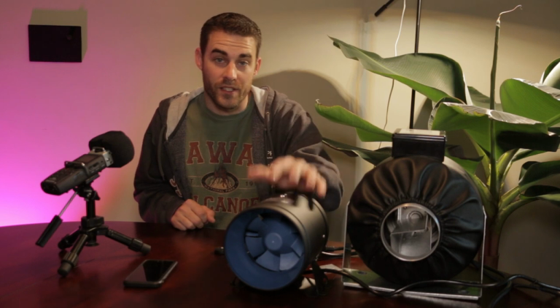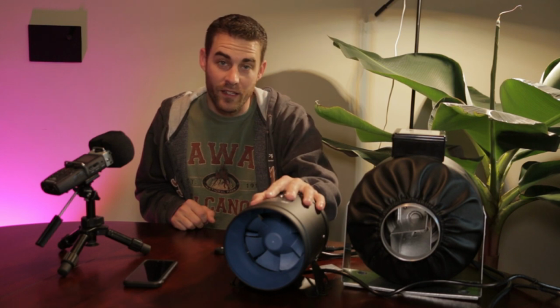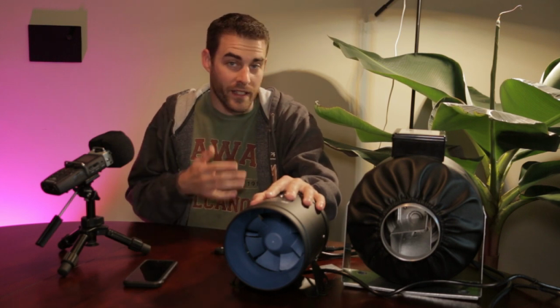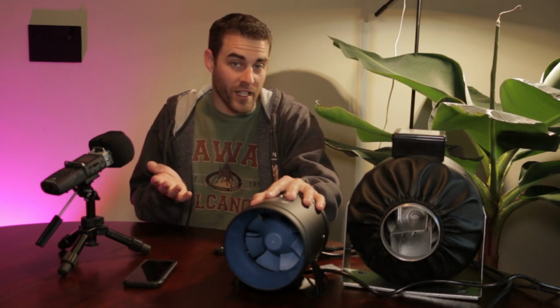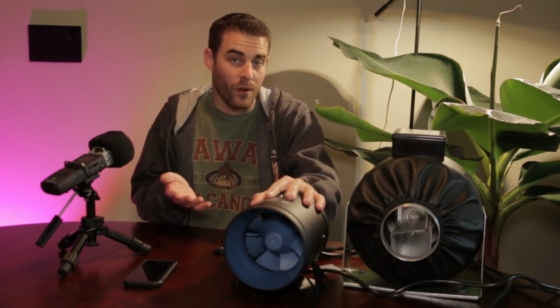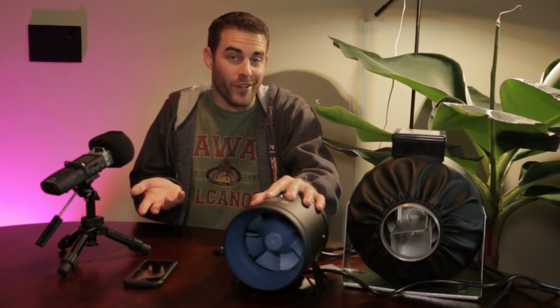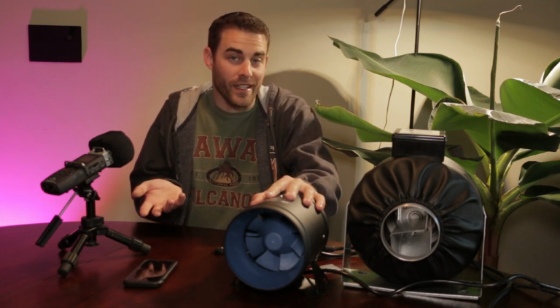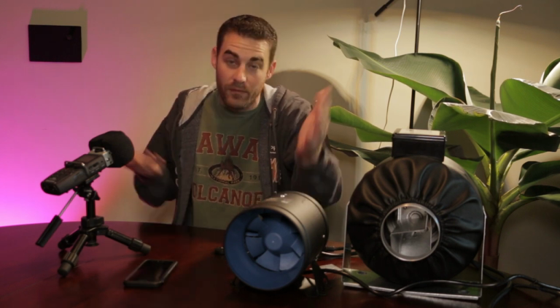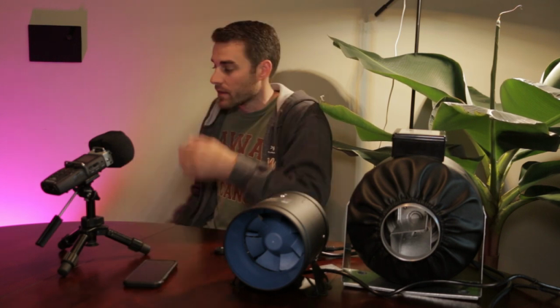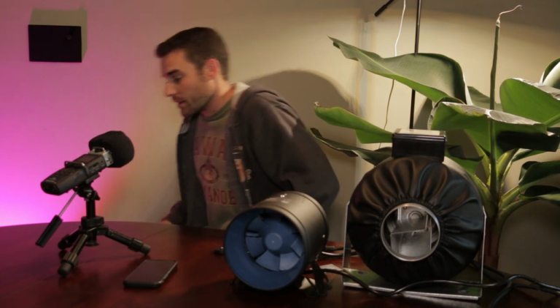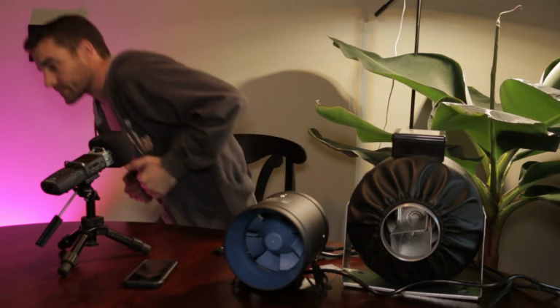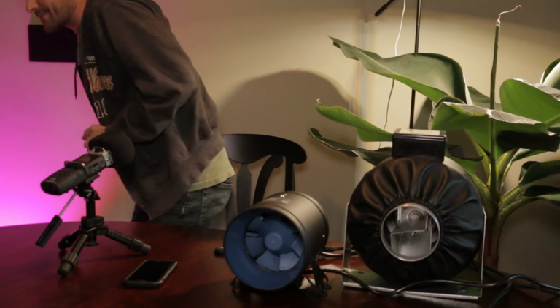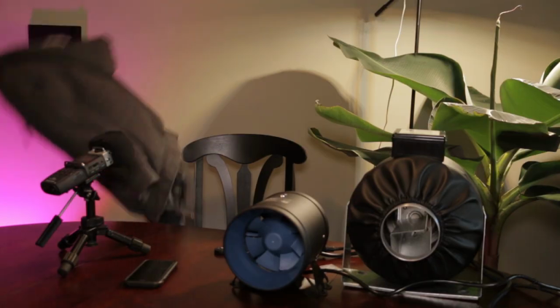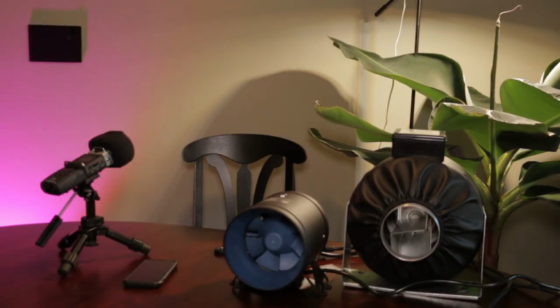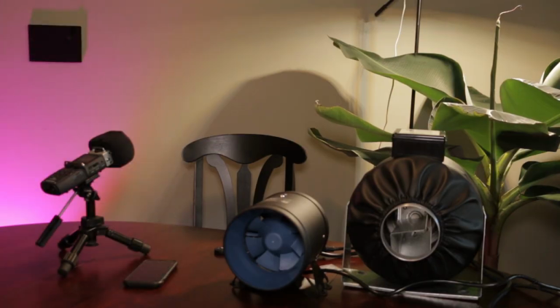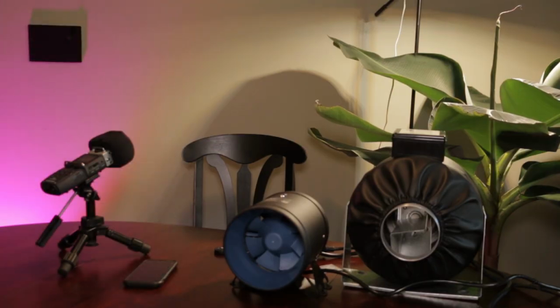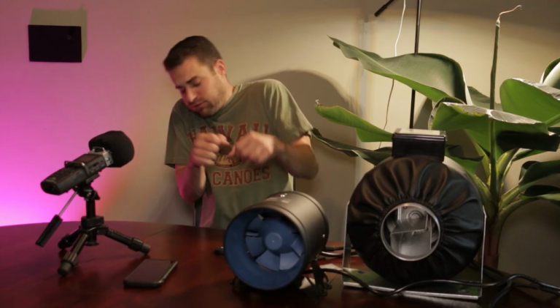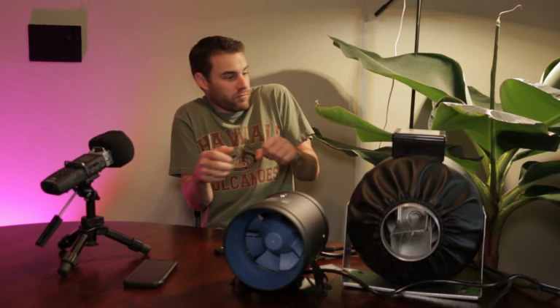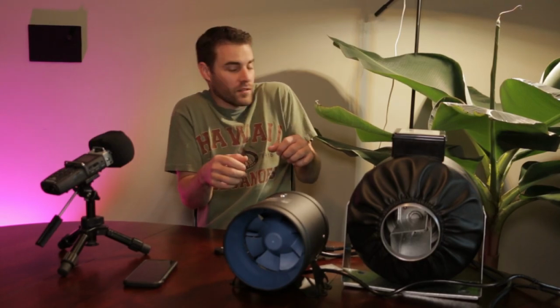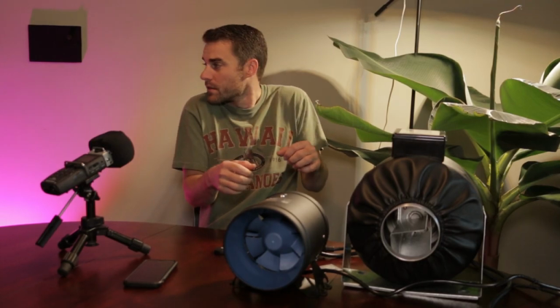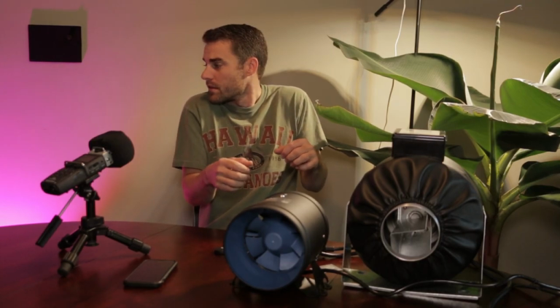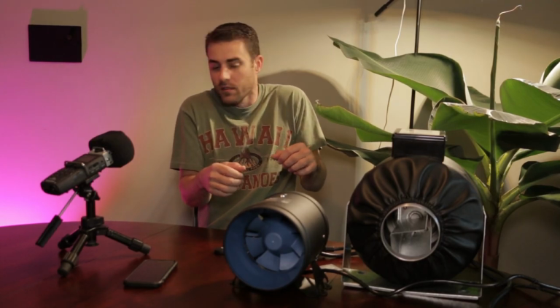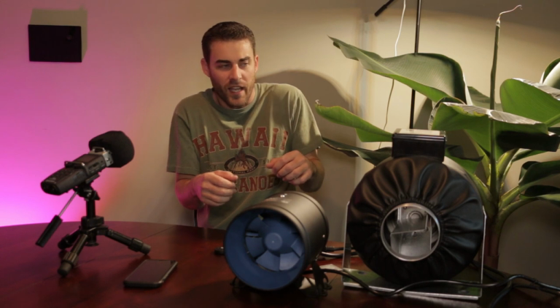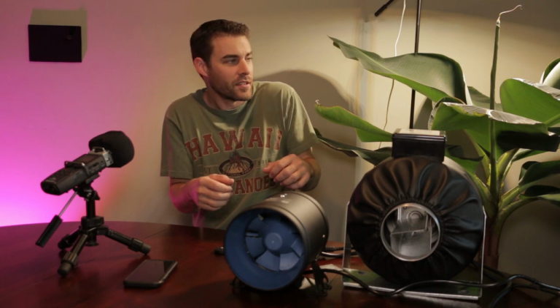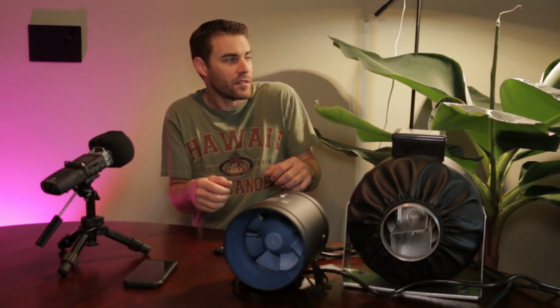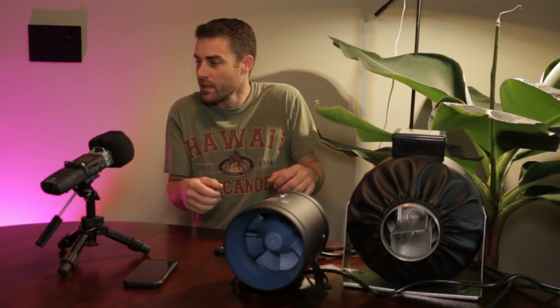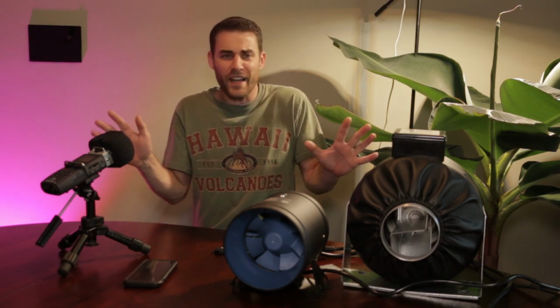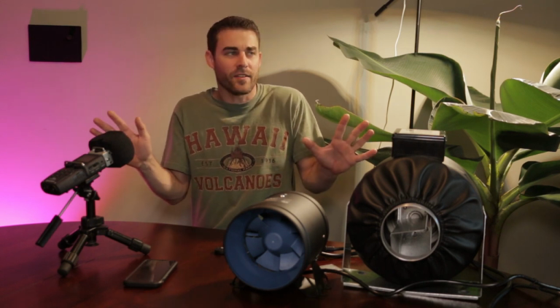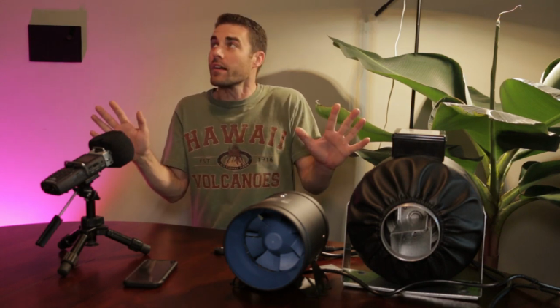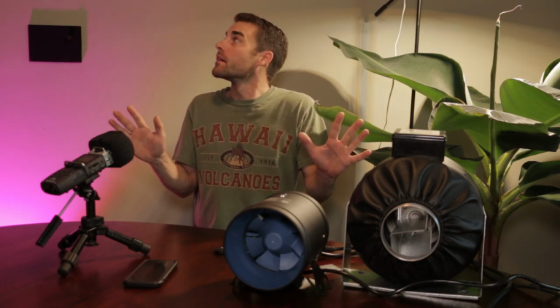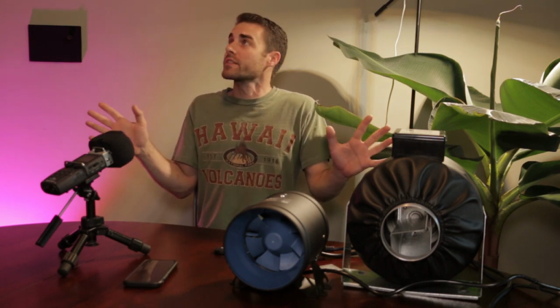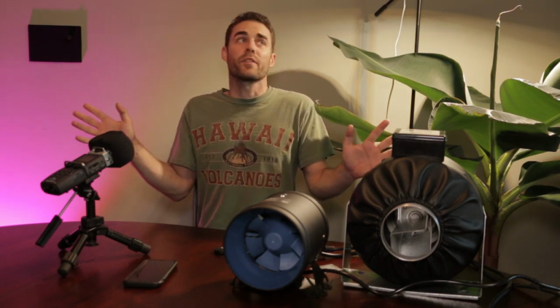It's a fan, it moves air, what more can you say? What the heck? Alright, fine, I'll do the review.